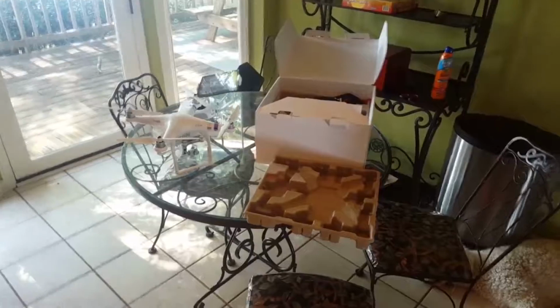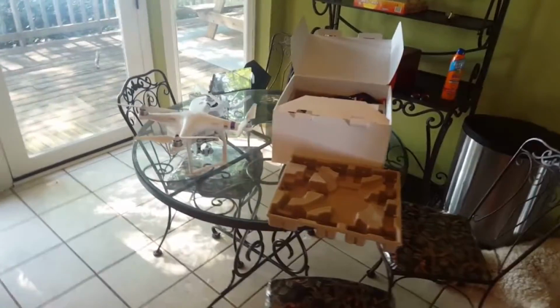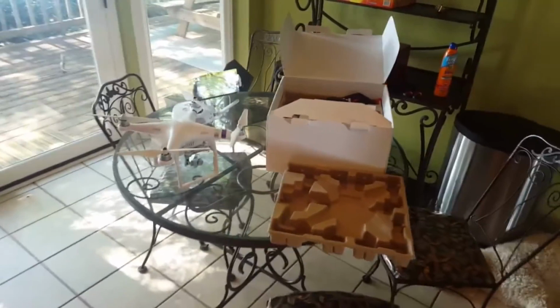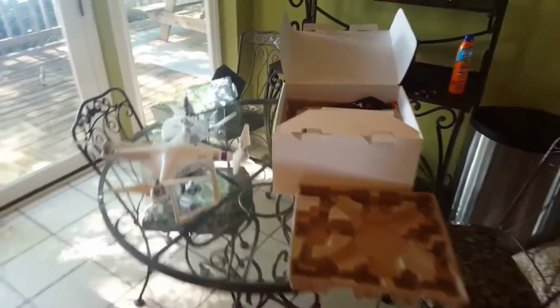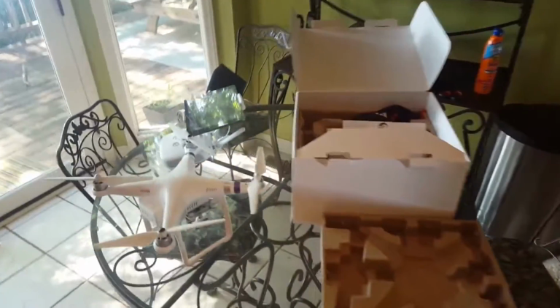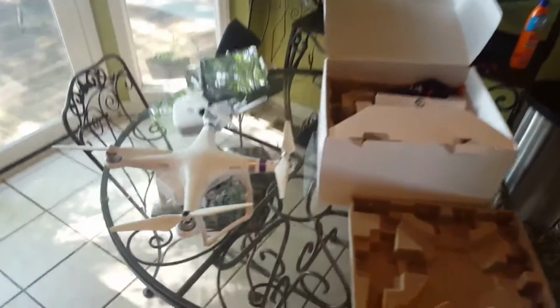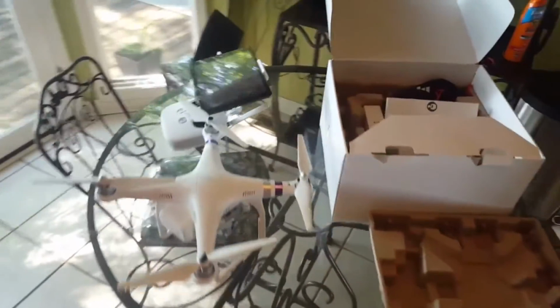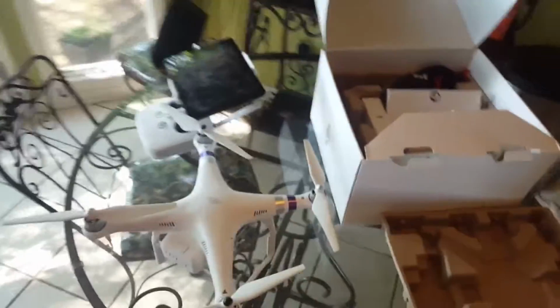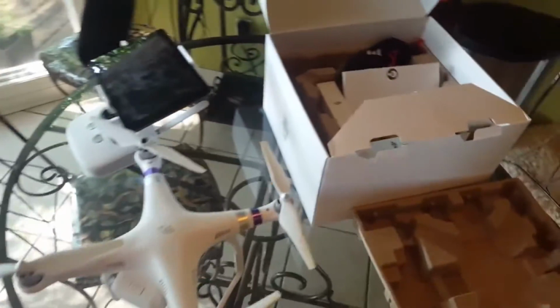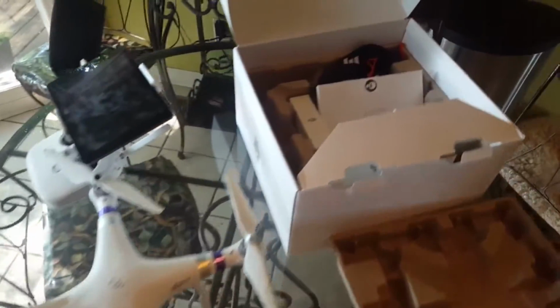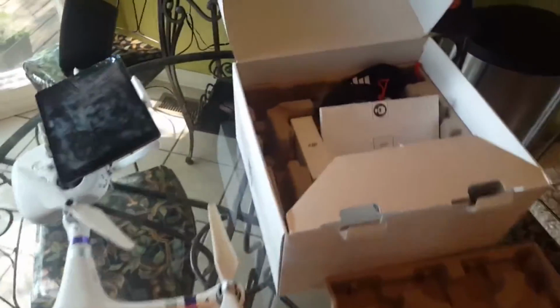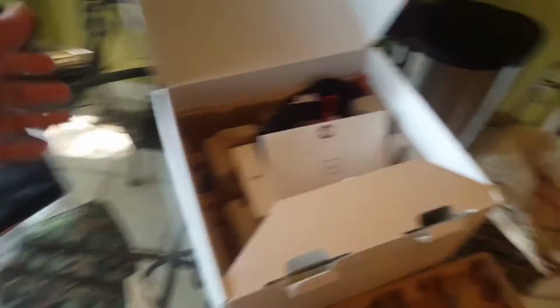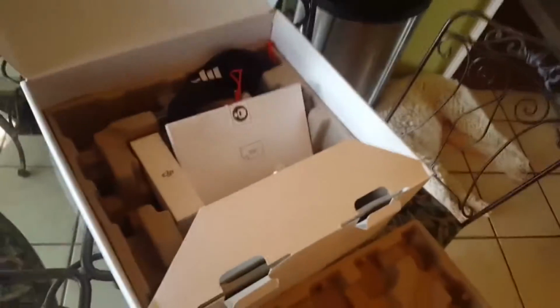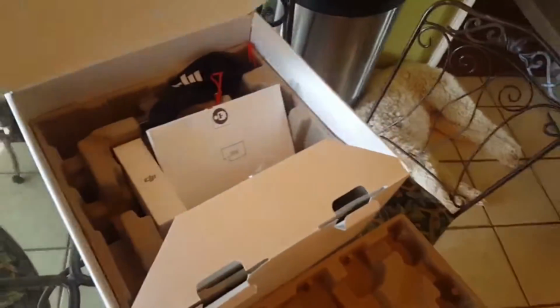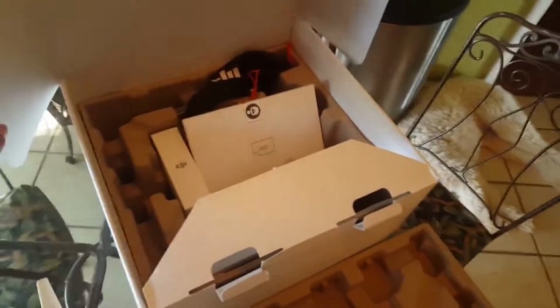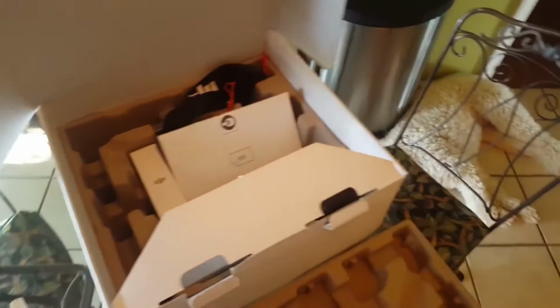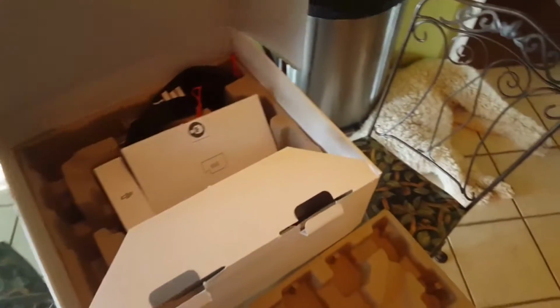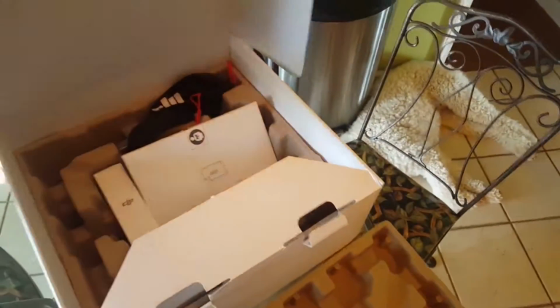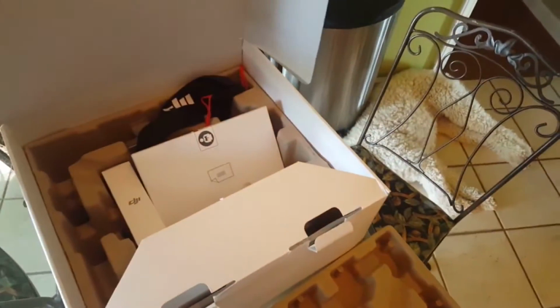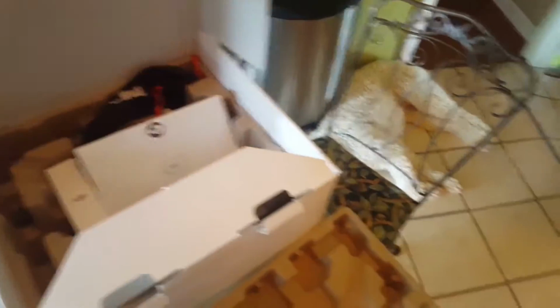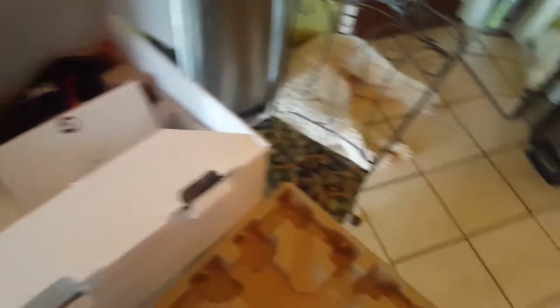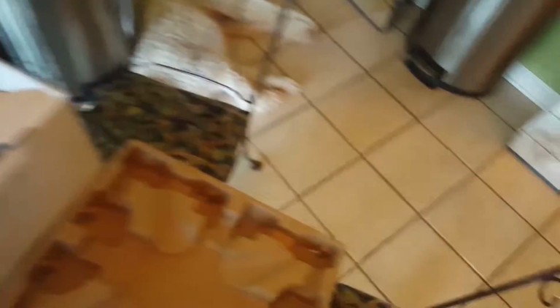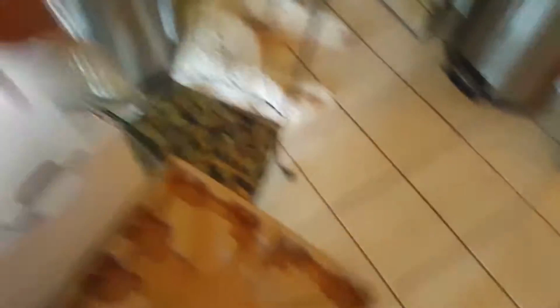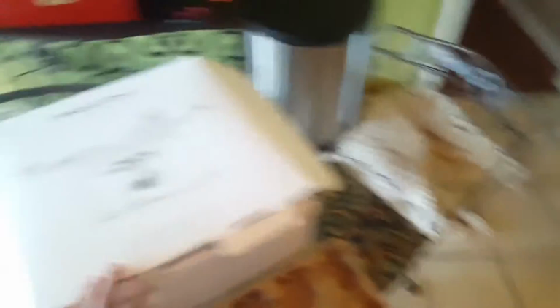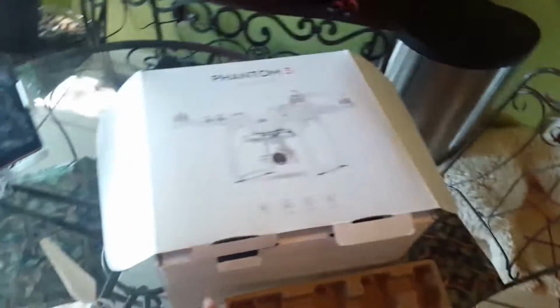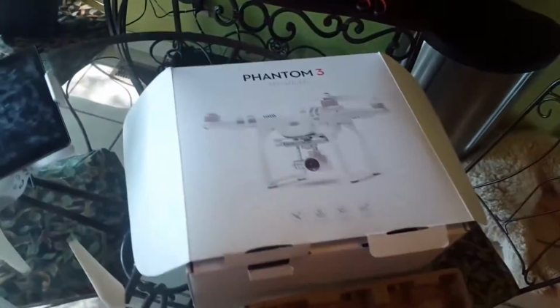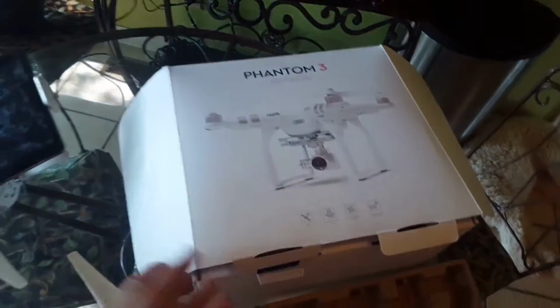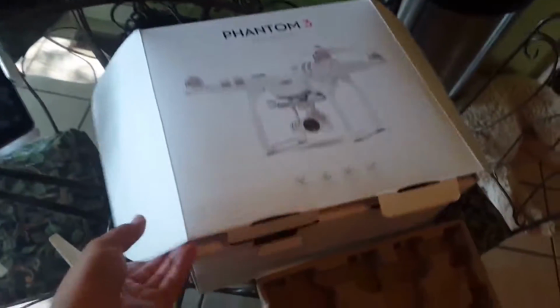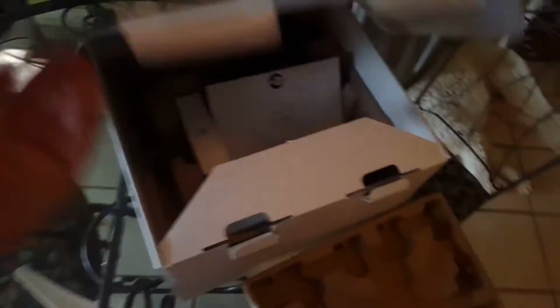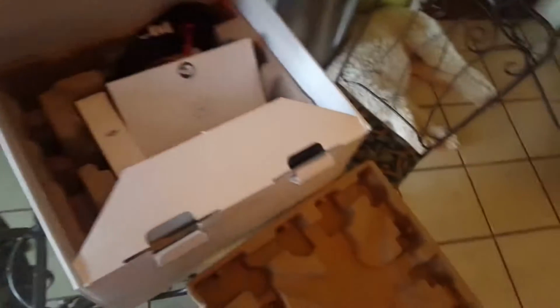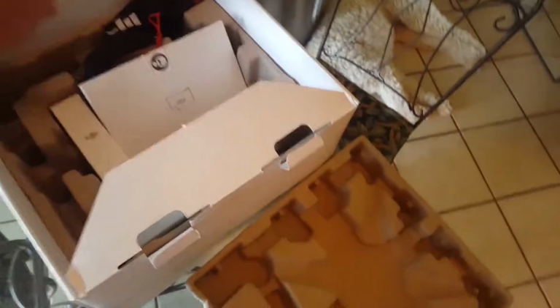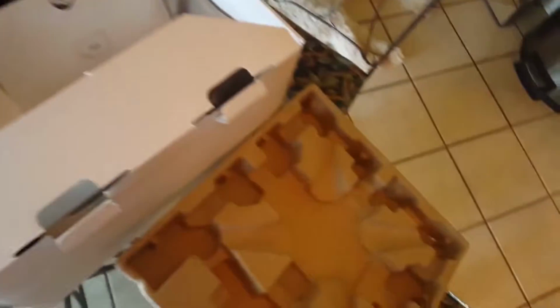We just got our DJI Phantom Advanced in, and this is just a super quick setup guide because it was a little confusing for me to get it out. So, DJI Phantom — I just unboxed it.